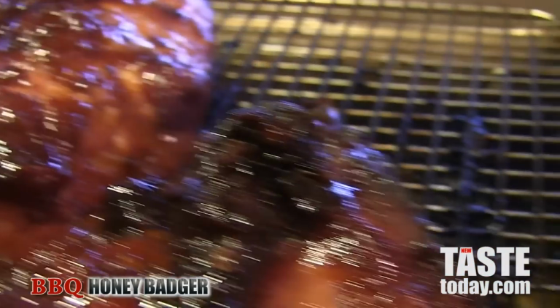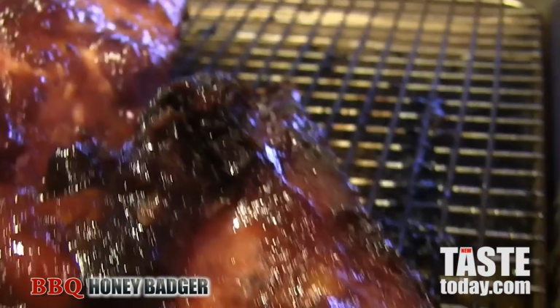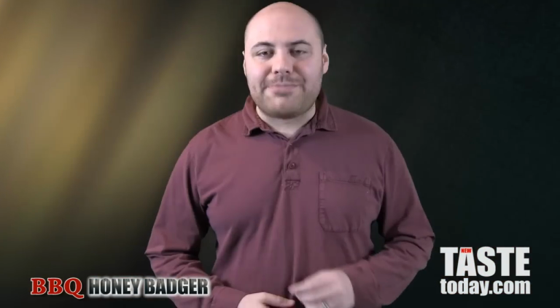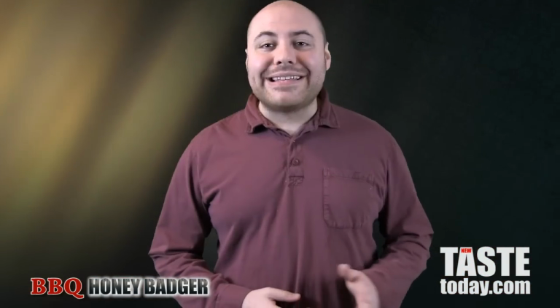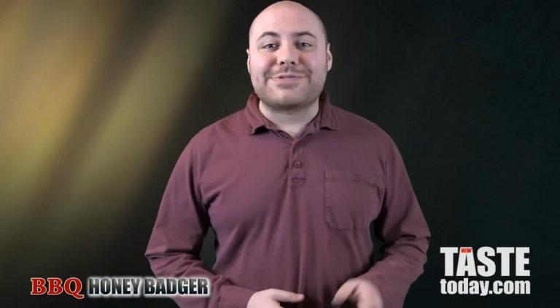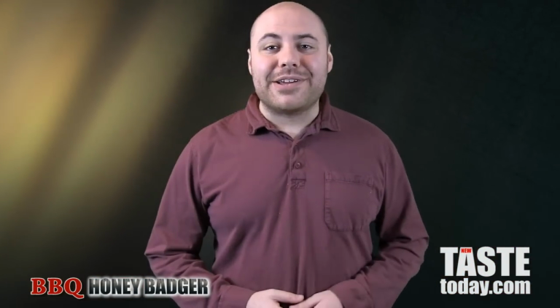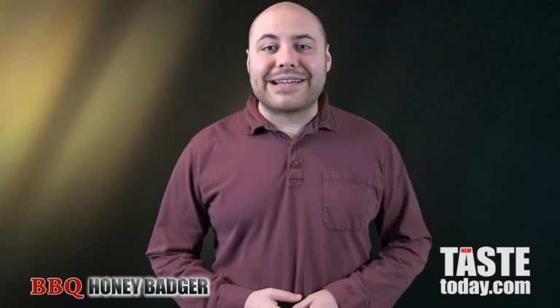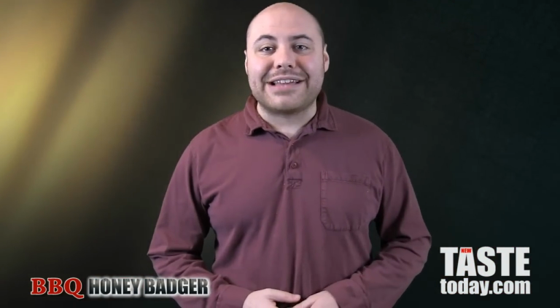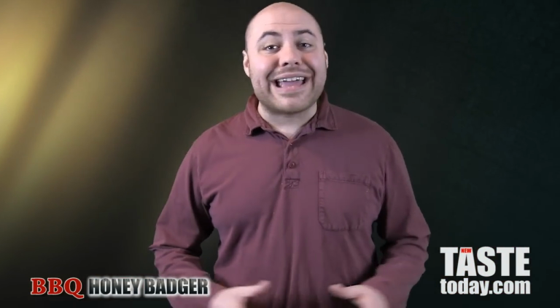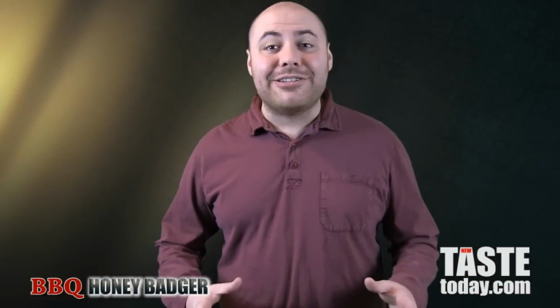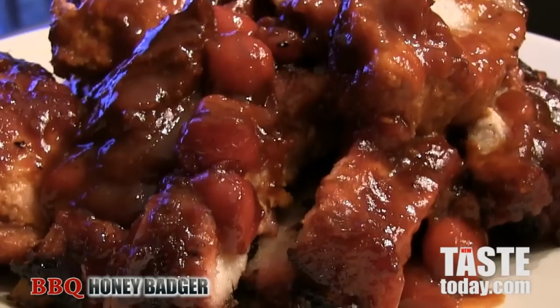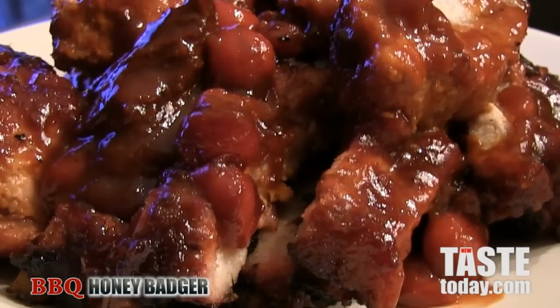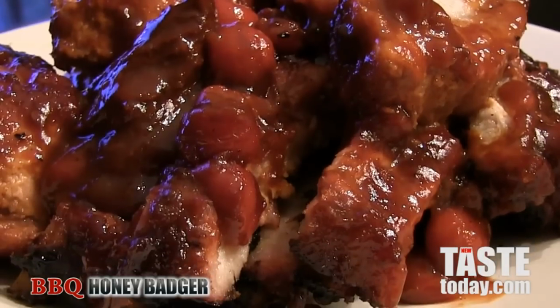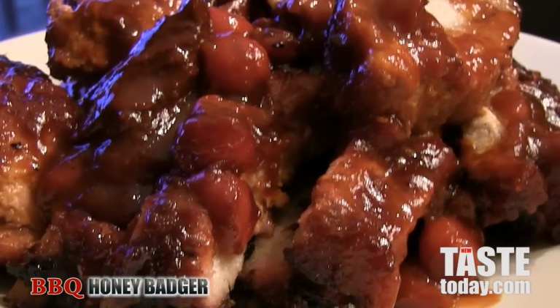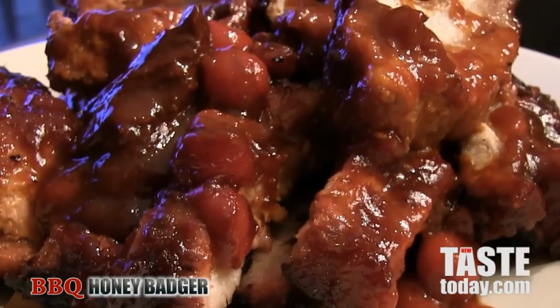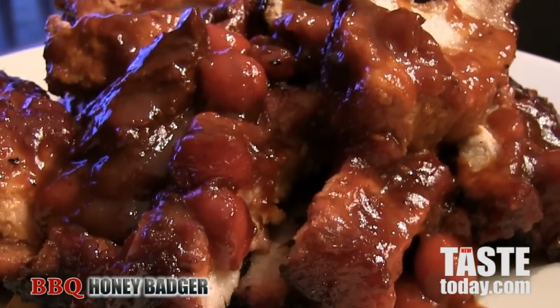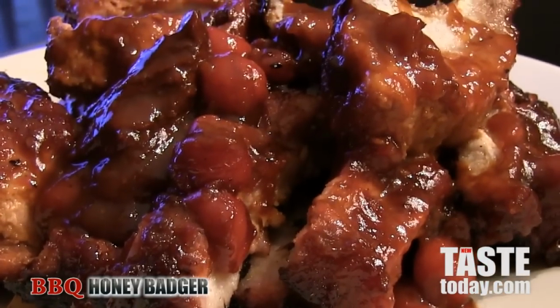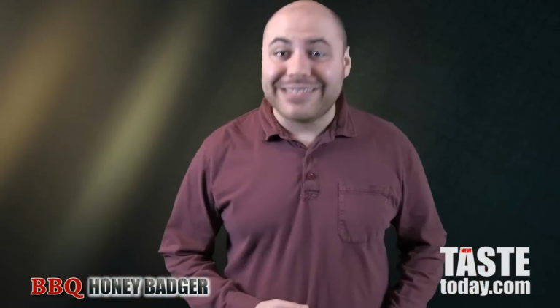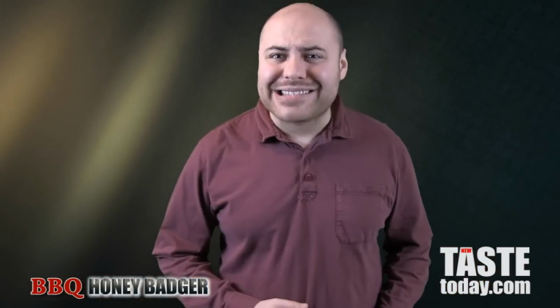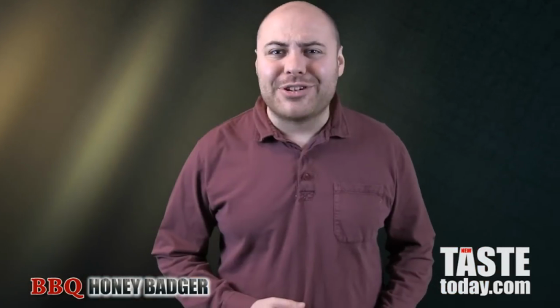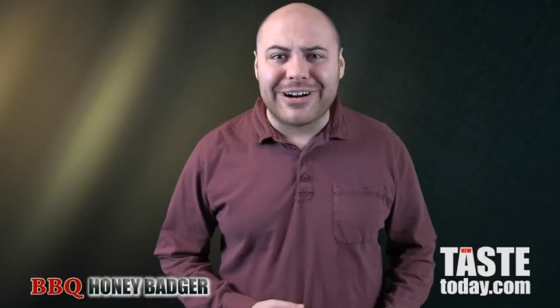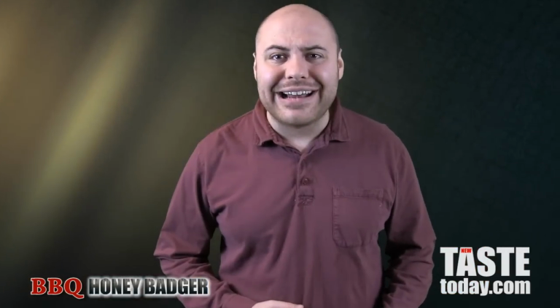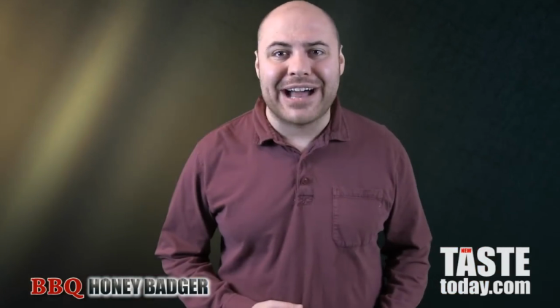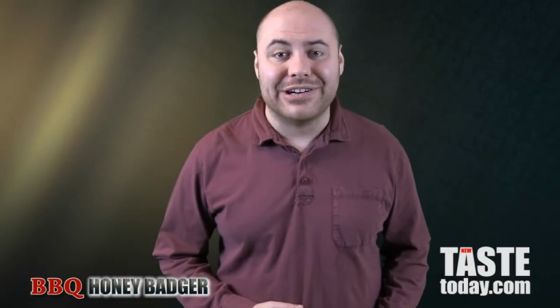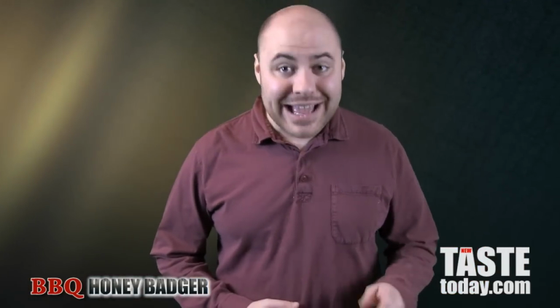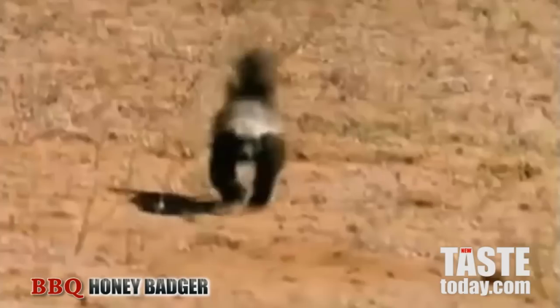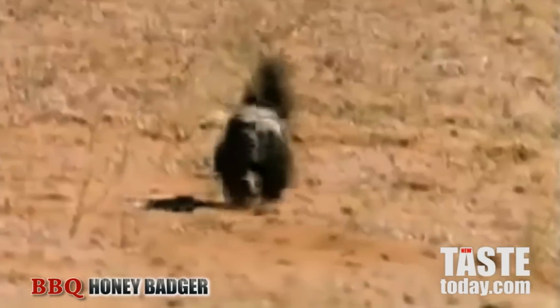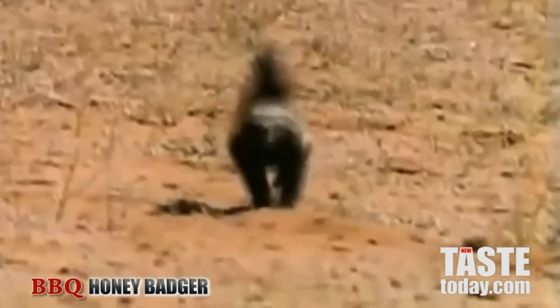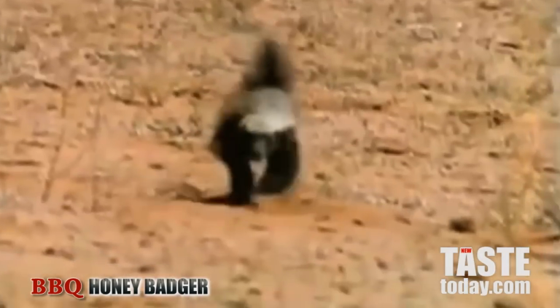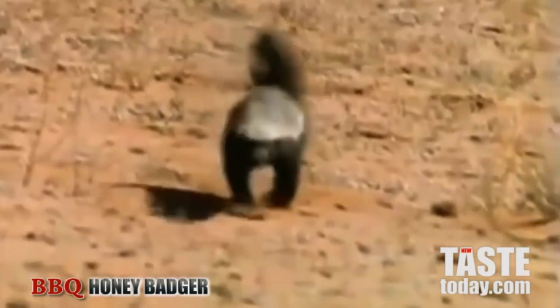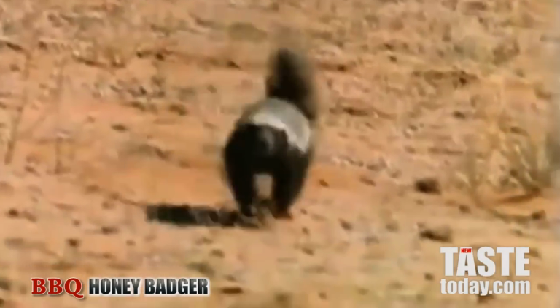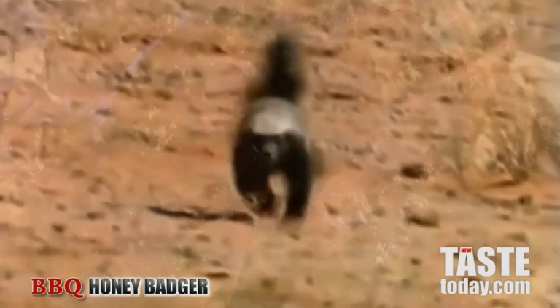Serve up a plate of these ribs at your next gathering and you'll have everyone saying, "Damn, that's some good honey badger." You think honey badger gives a sh** now?